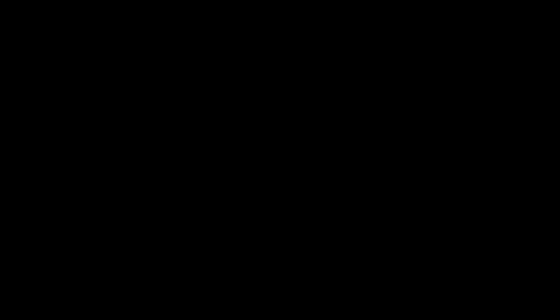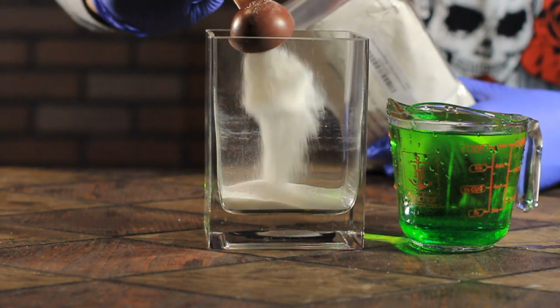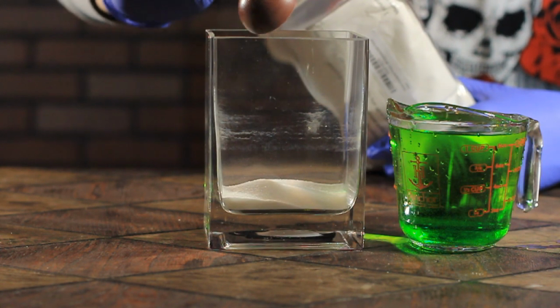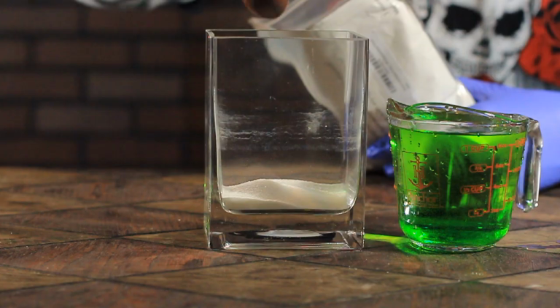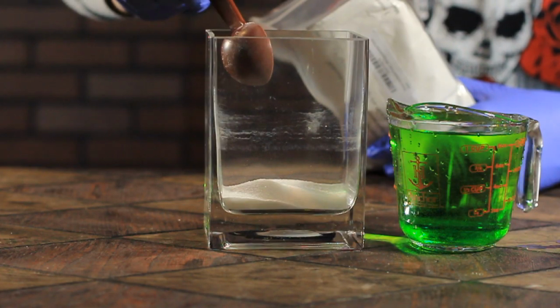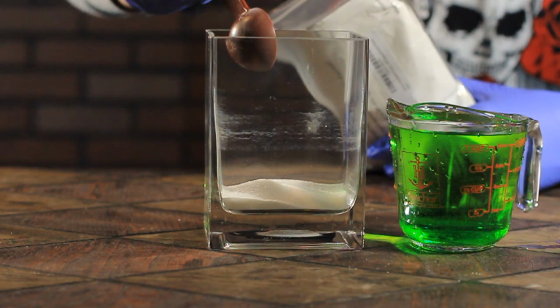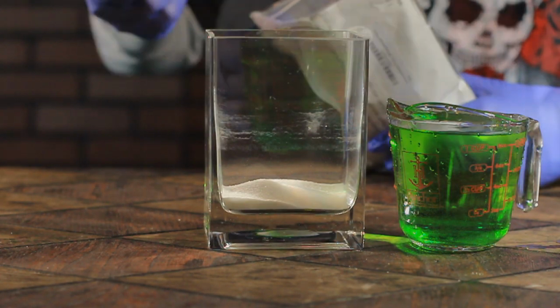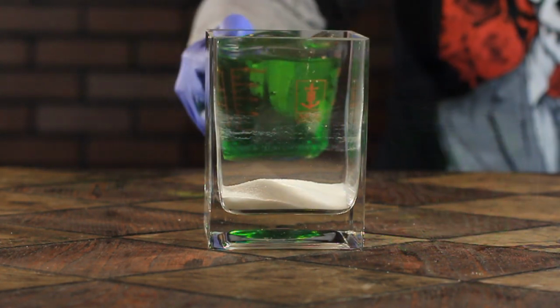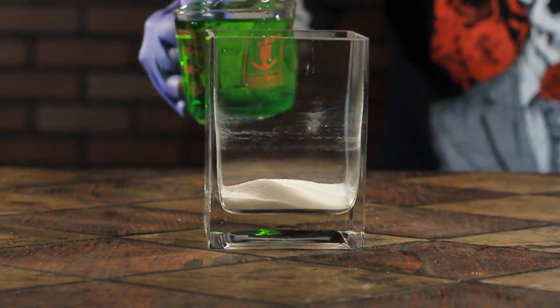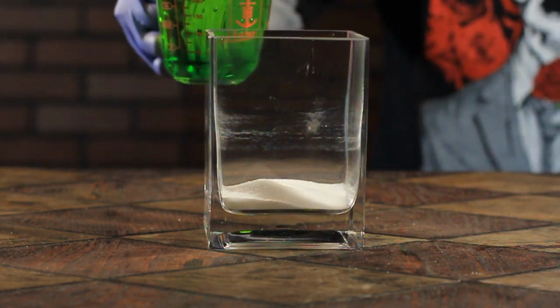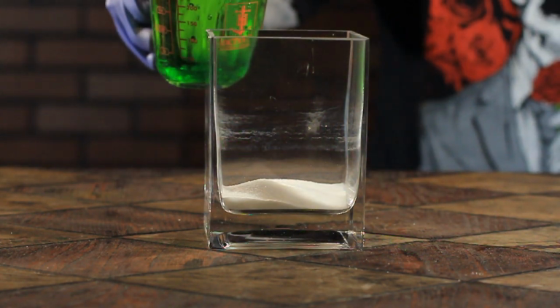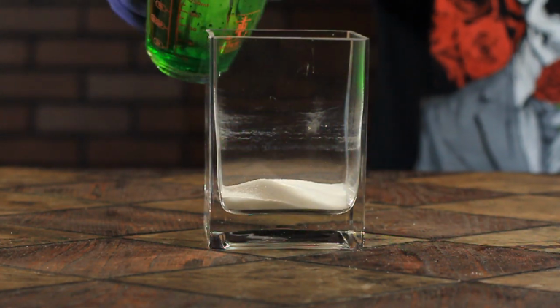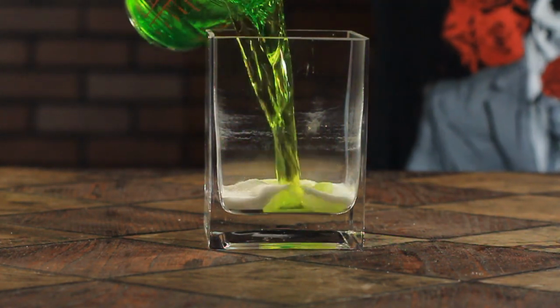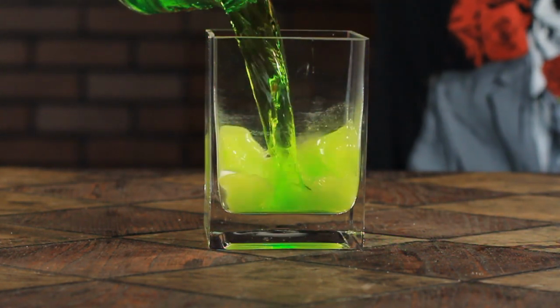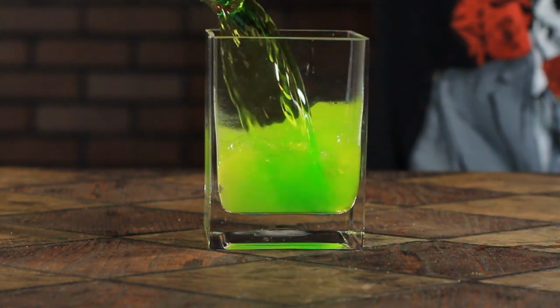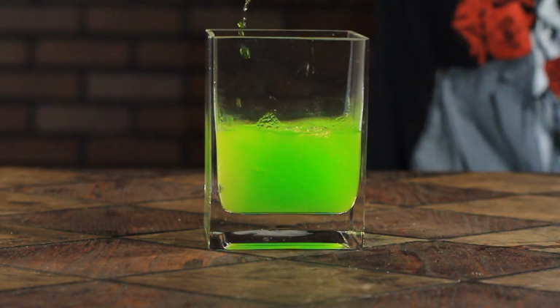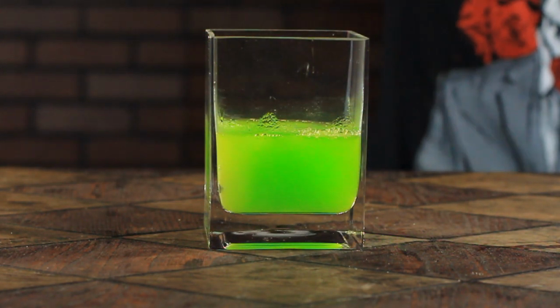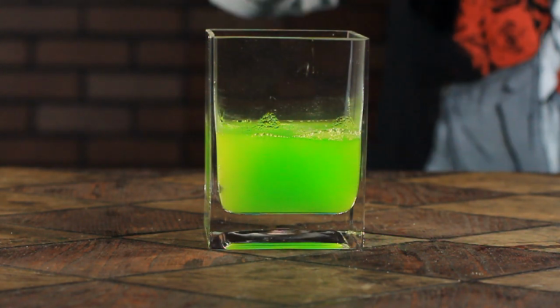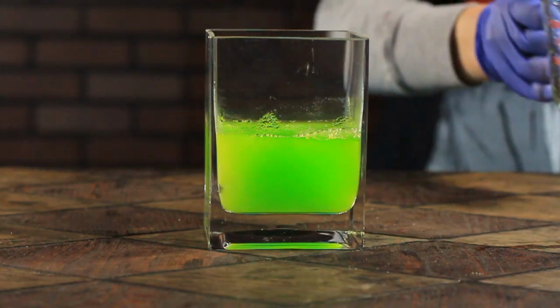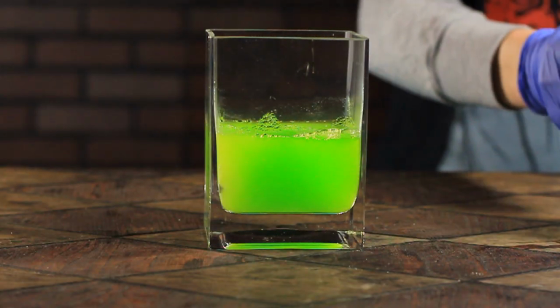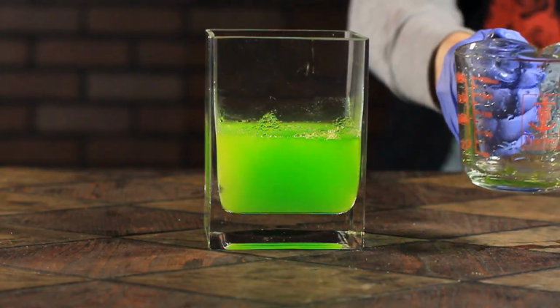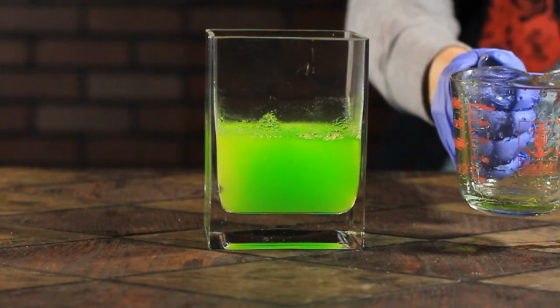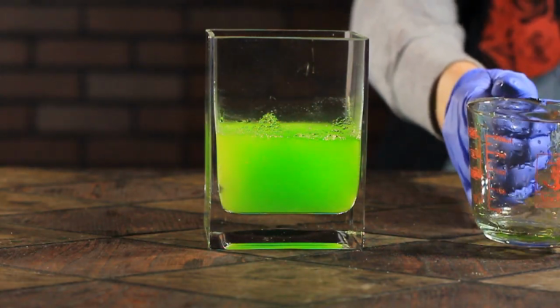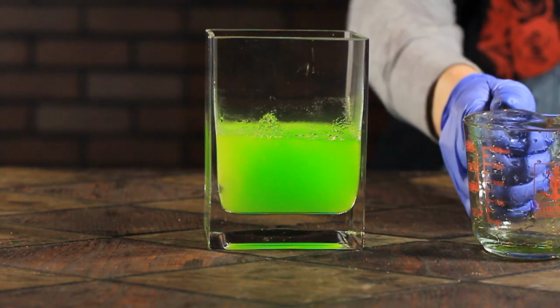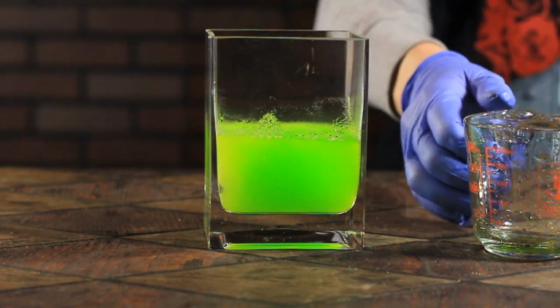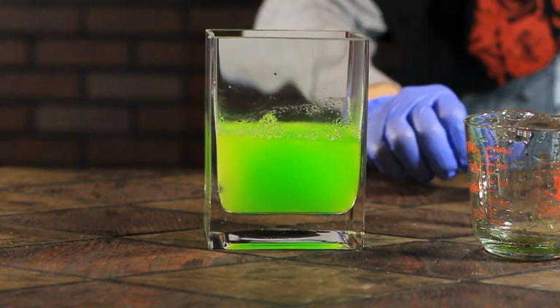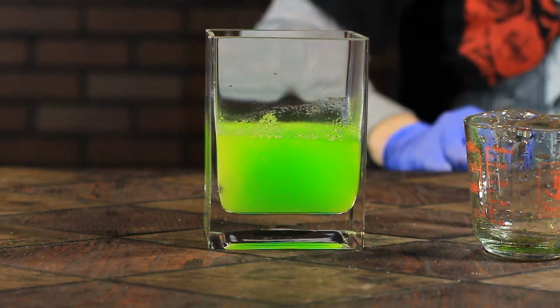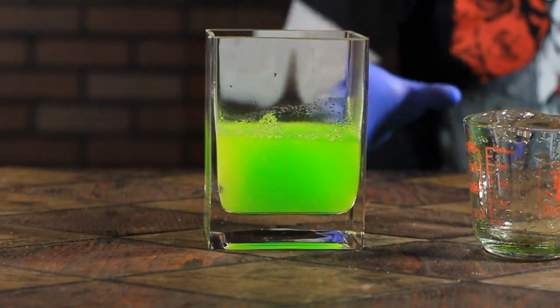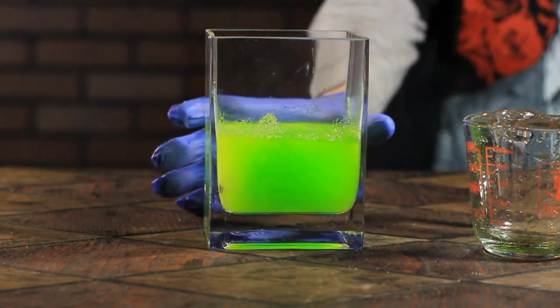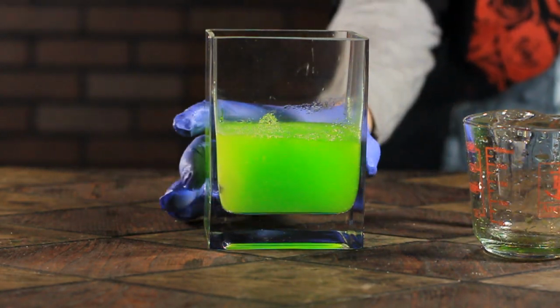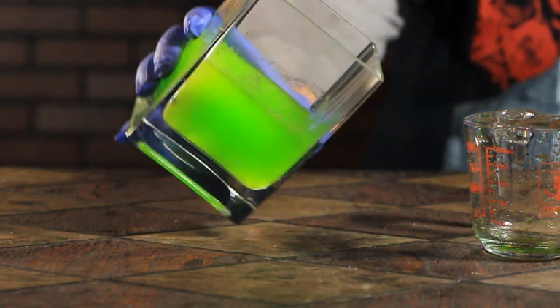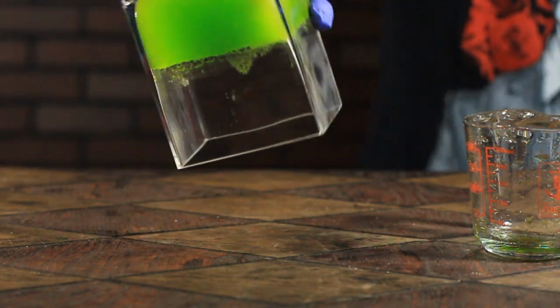When about two tablespoons are added to a vase, you can see that the water immediately begins to solidify into a gel. But what if I grab a large bowl and submerge my hand in it while the chemical reaction takes place? Let's find out.